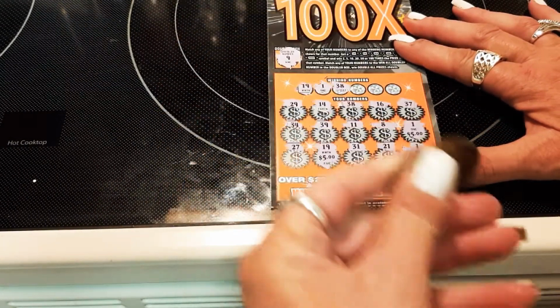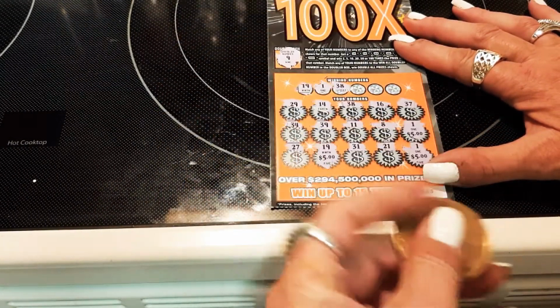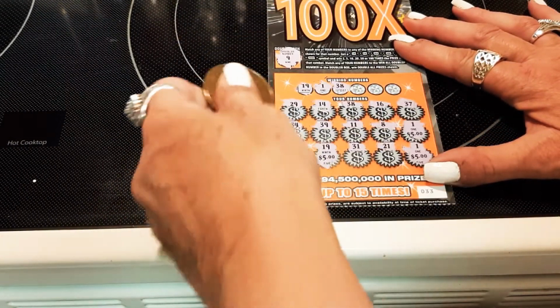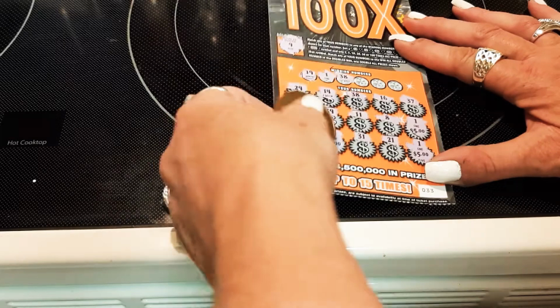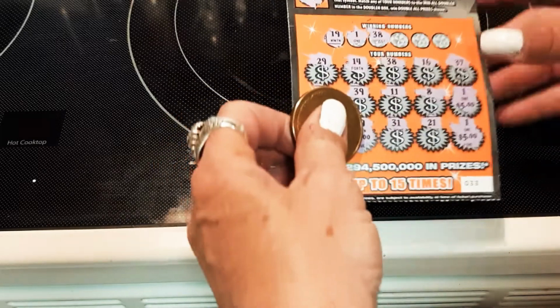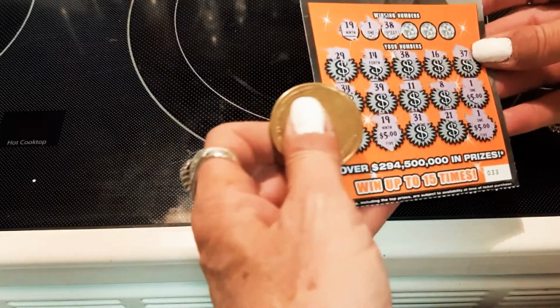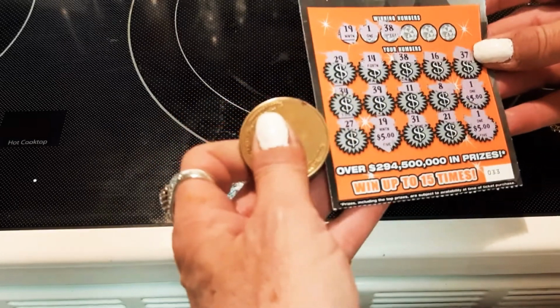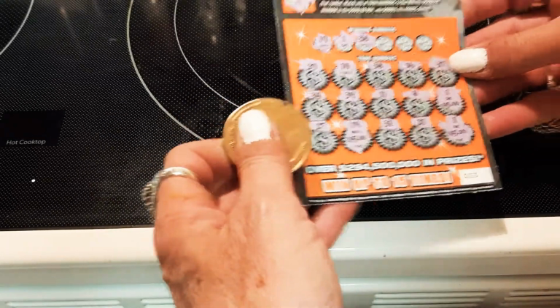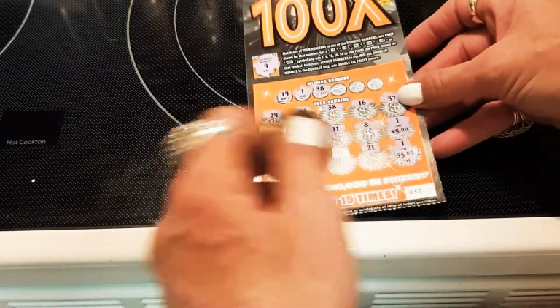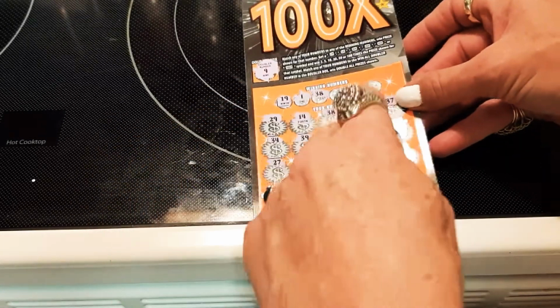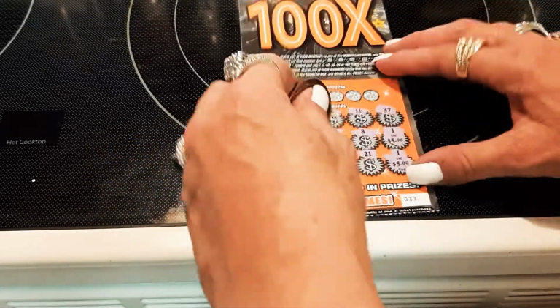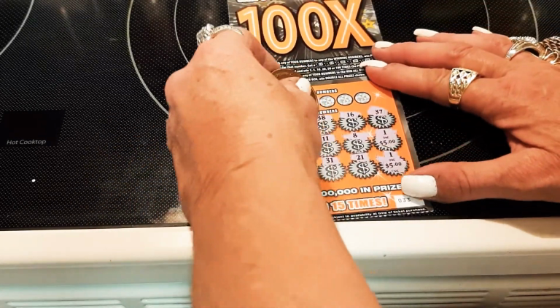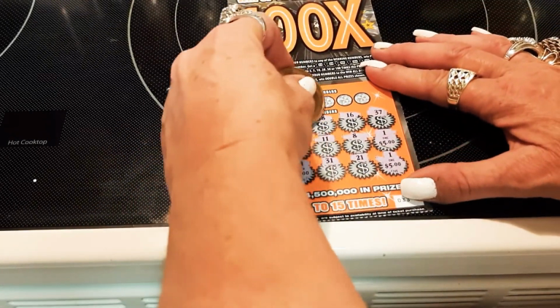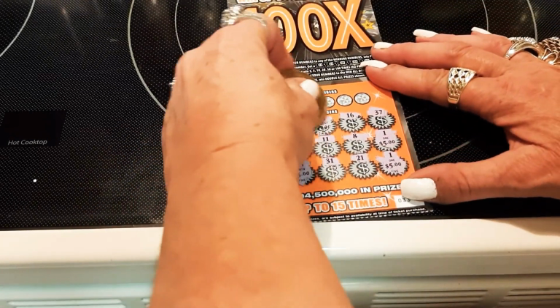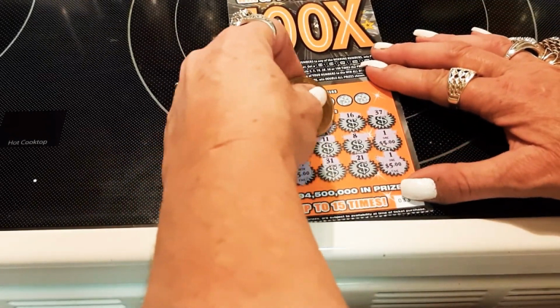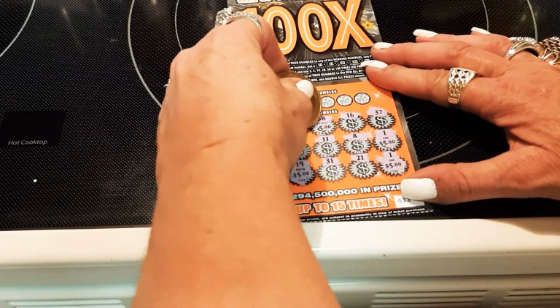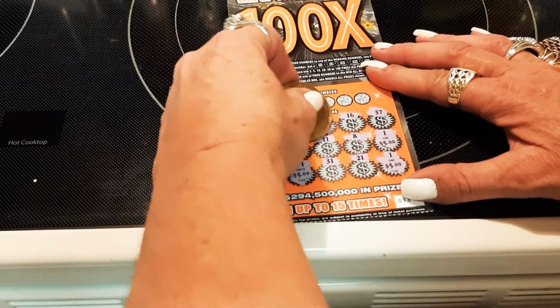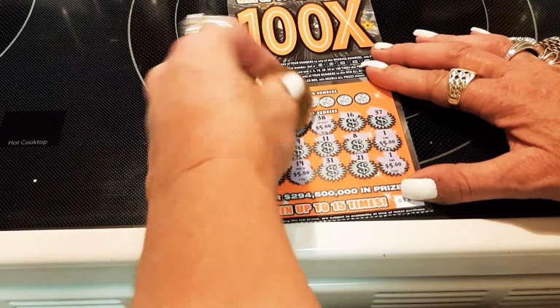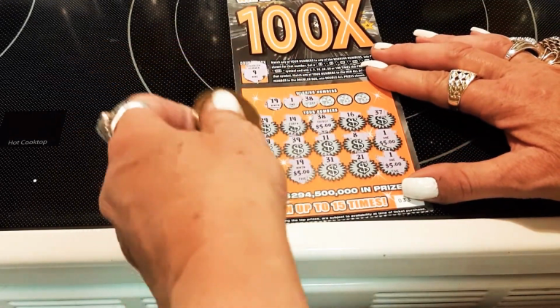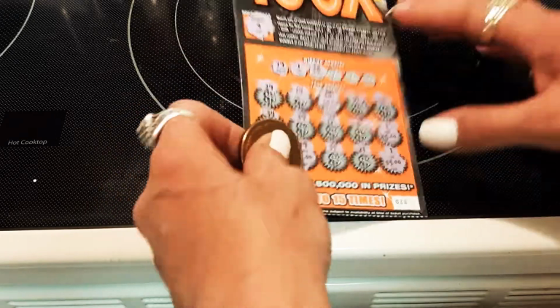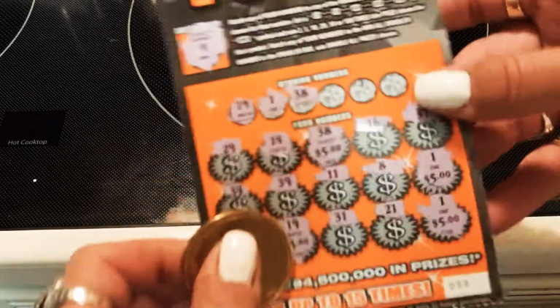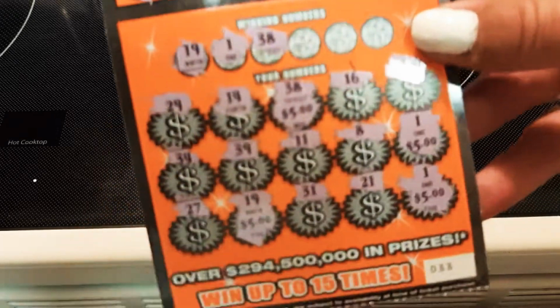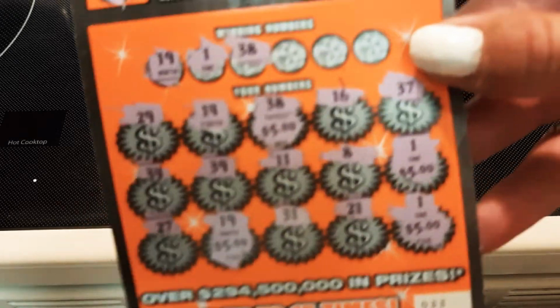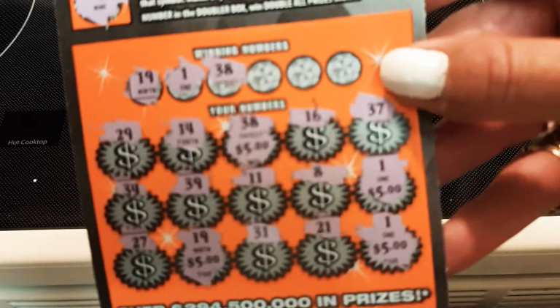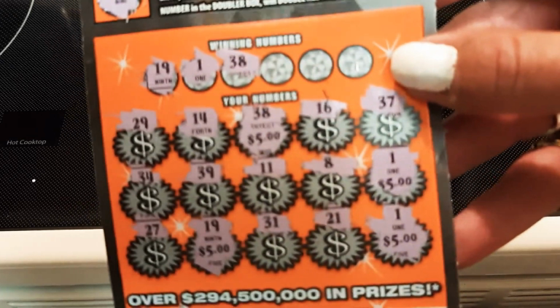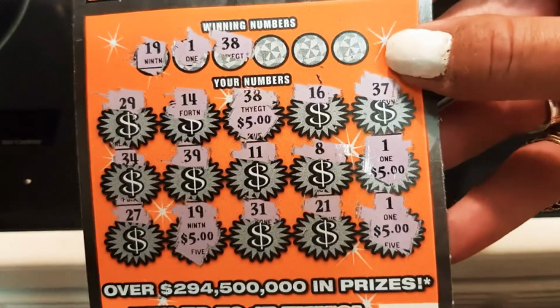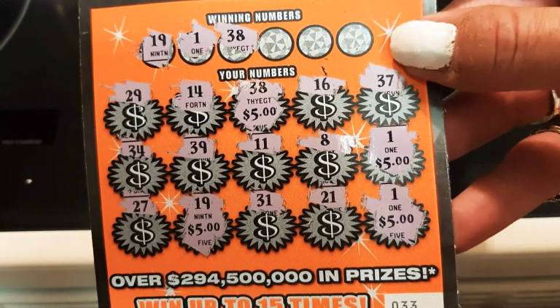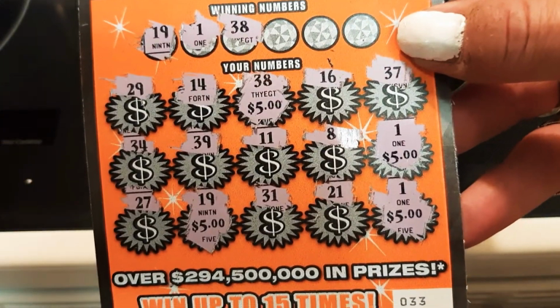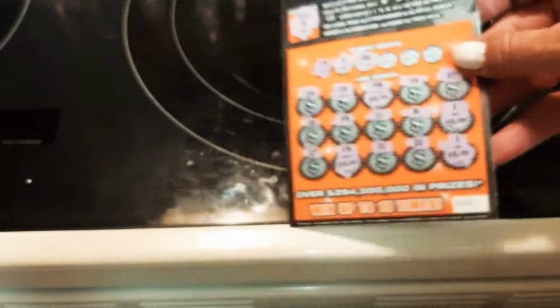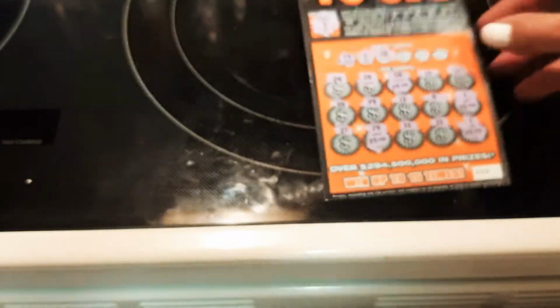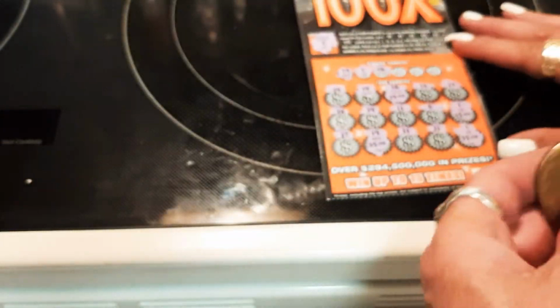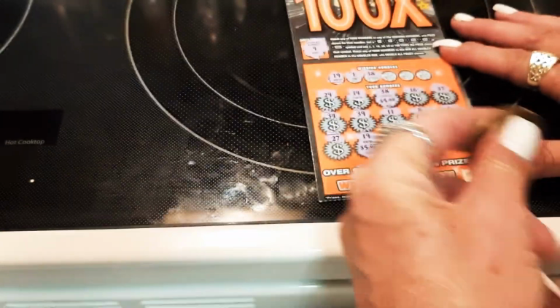Thirty-eight — oh, we got thirty-eight! Here's a thirty-eight, for five dollars. Five dollars.